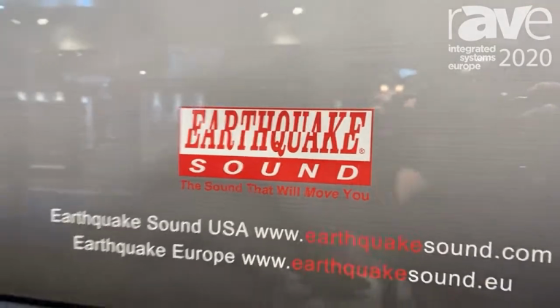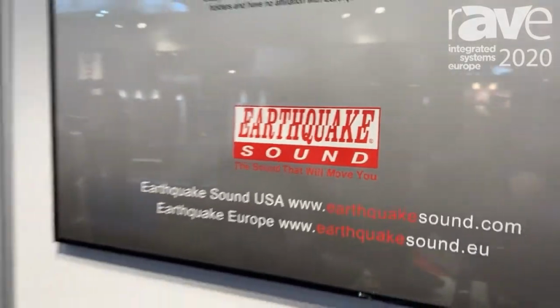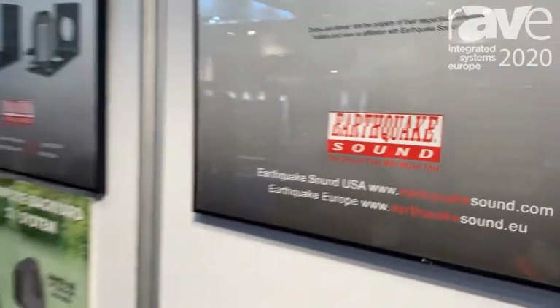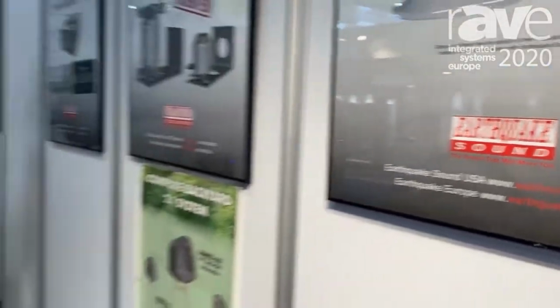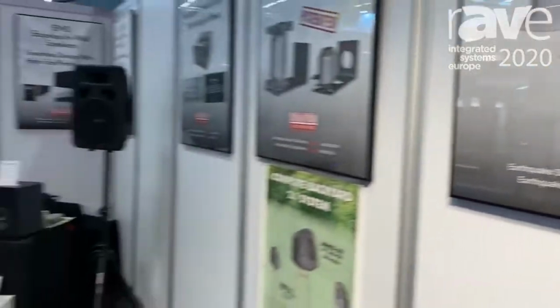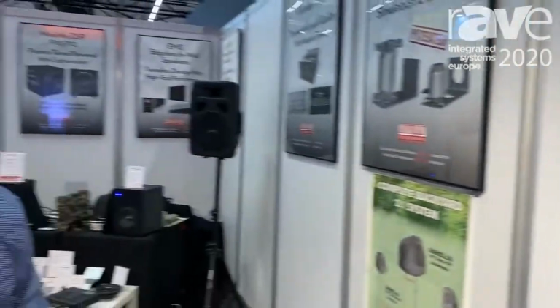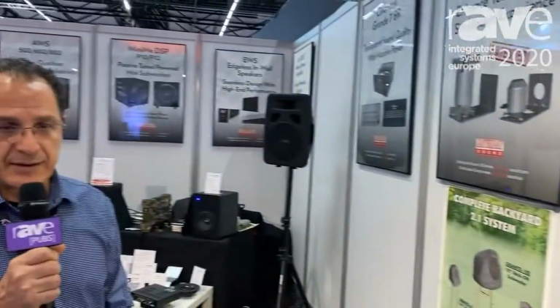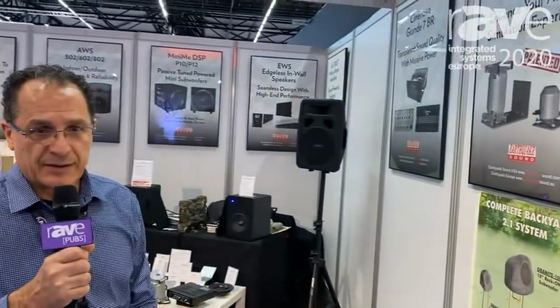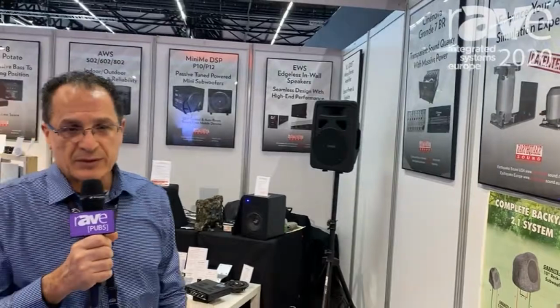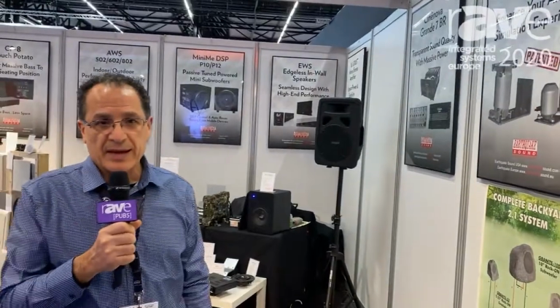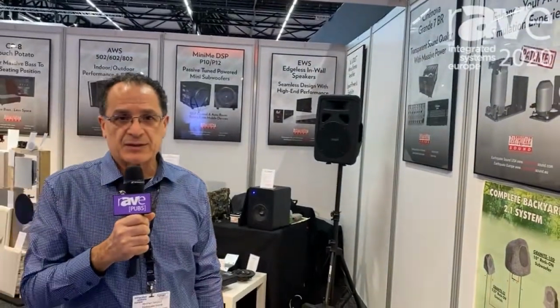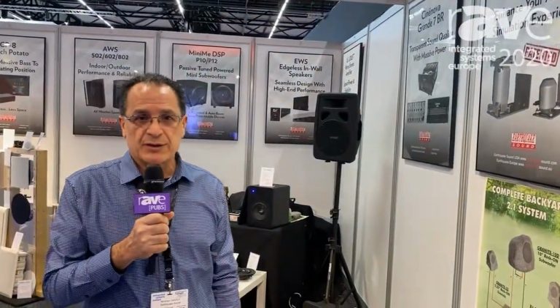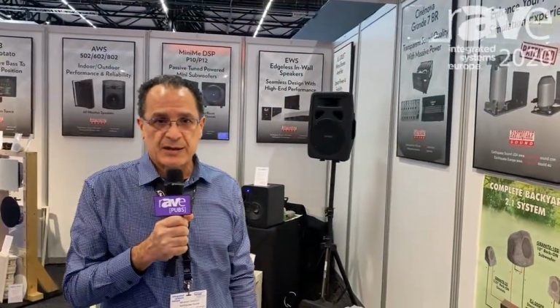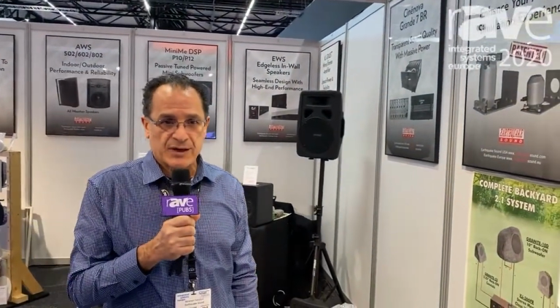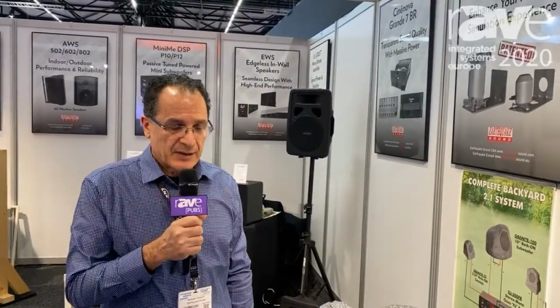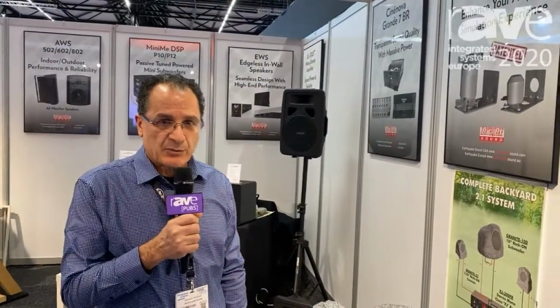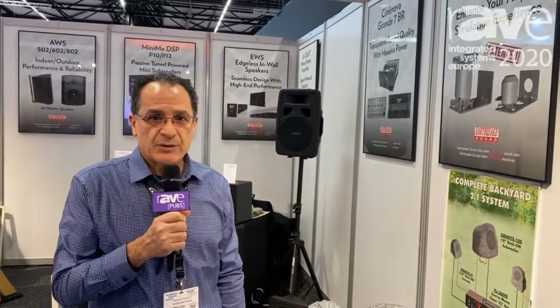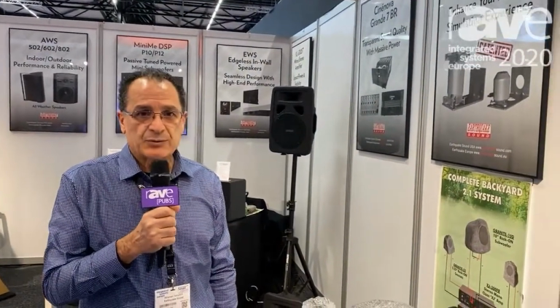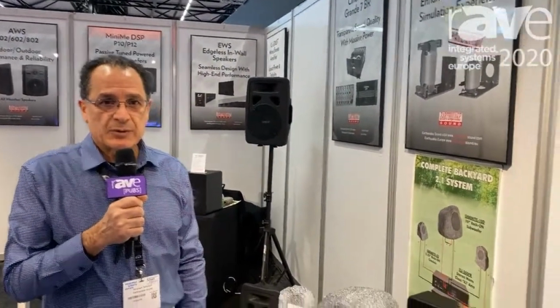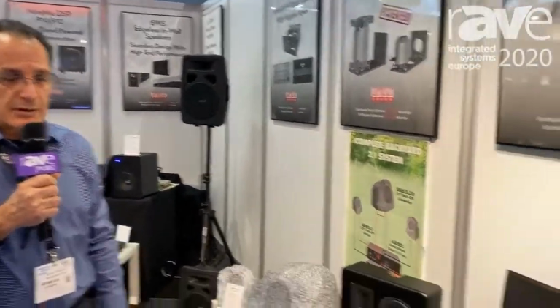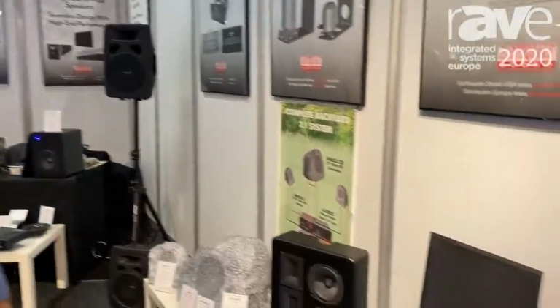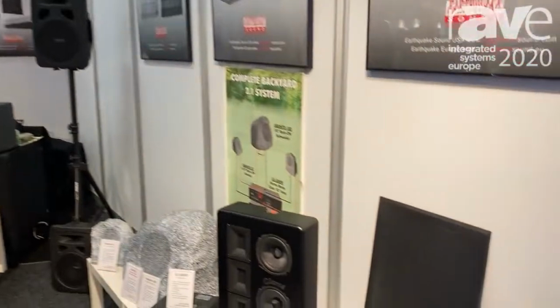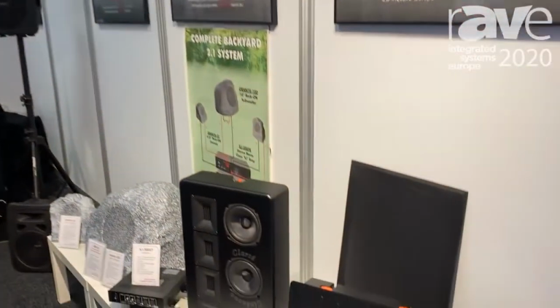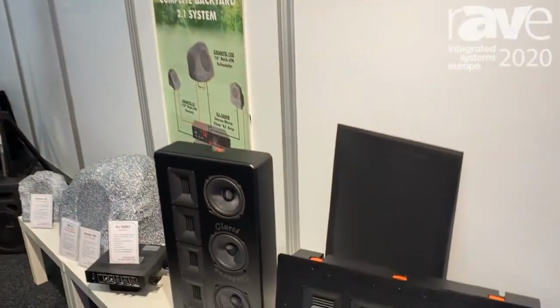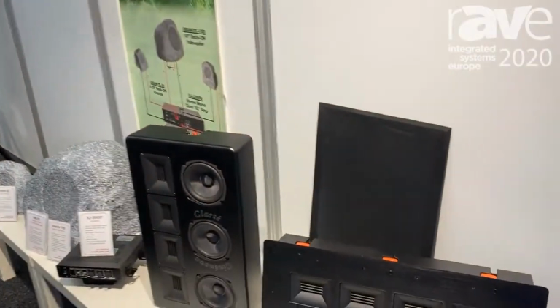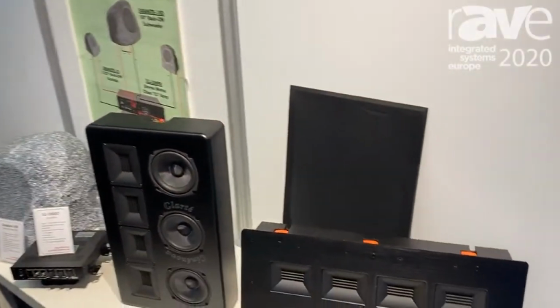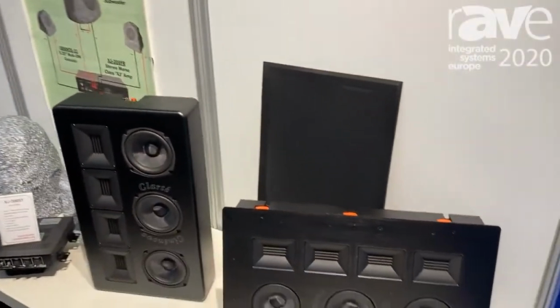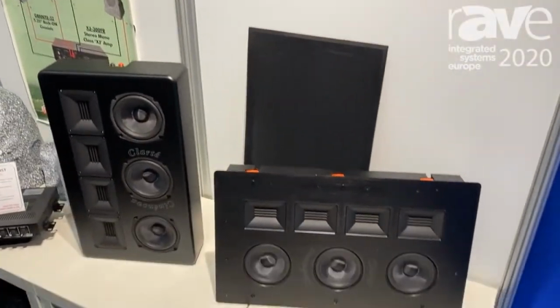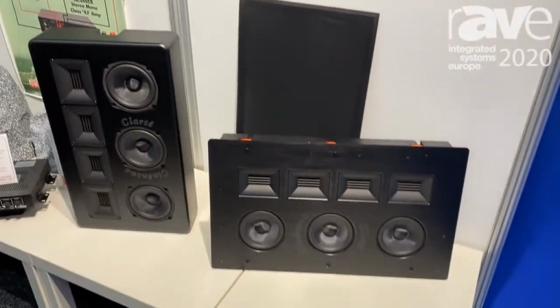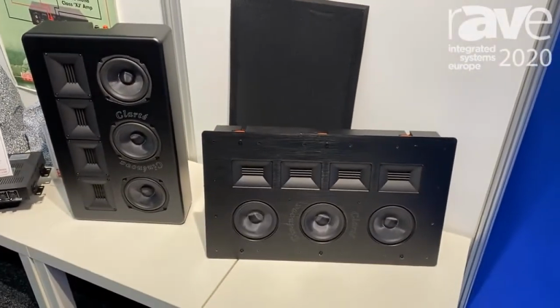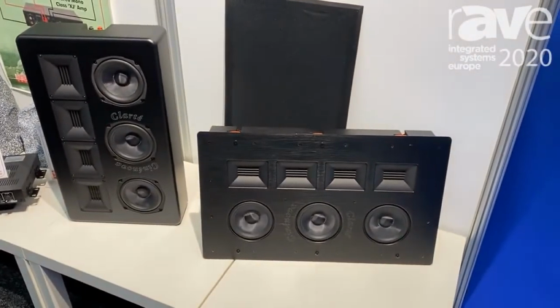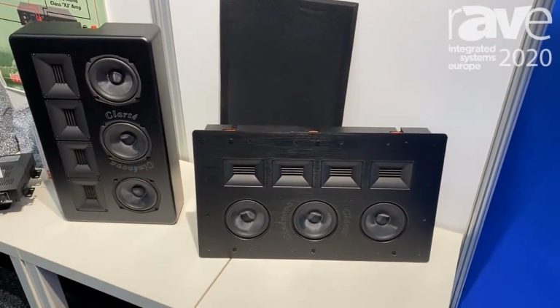Hi, this is Abraham Sayoun at the 2020 ISE show here in Amsterdam, and I would like to introduce you to our new on-wall or in-wall series of Cilinova Clarte speakers.